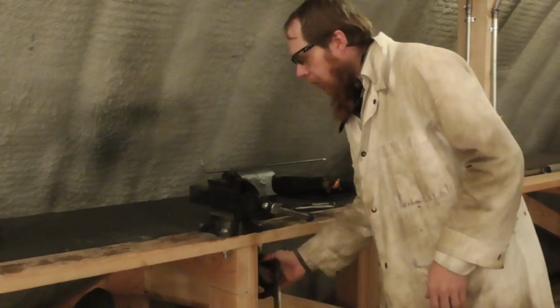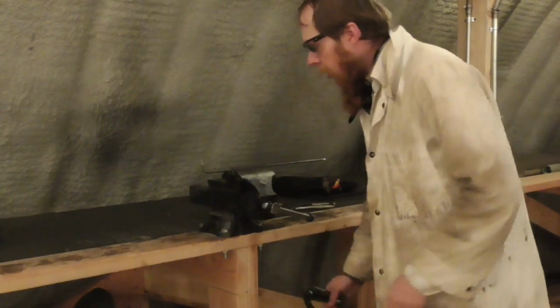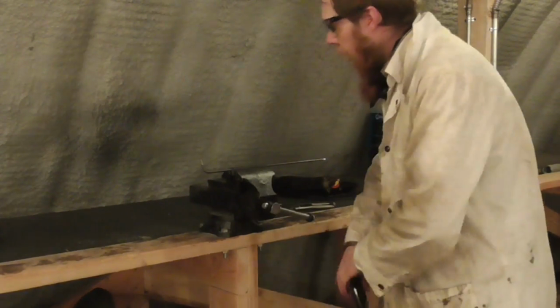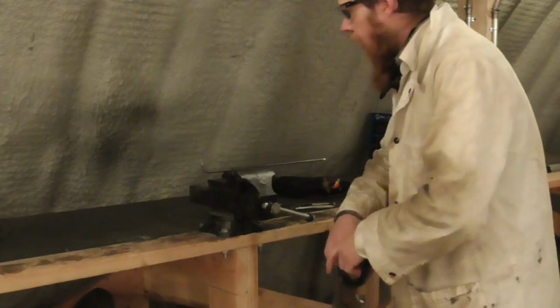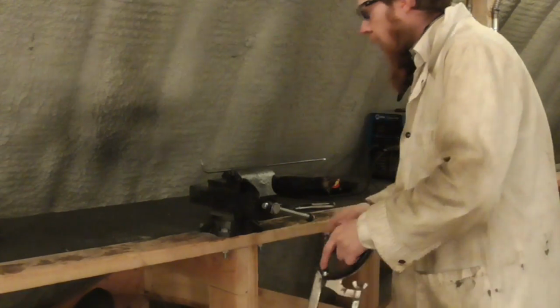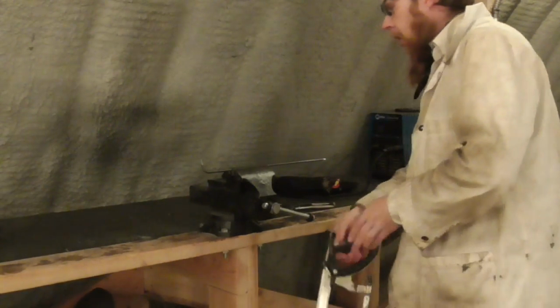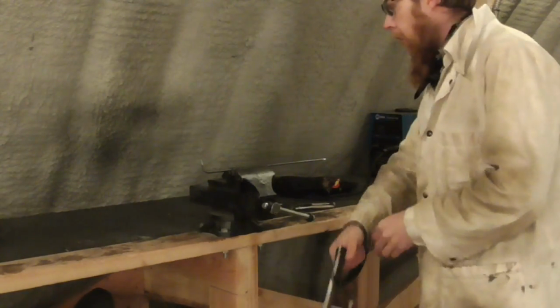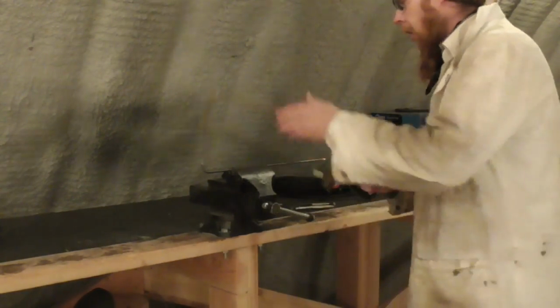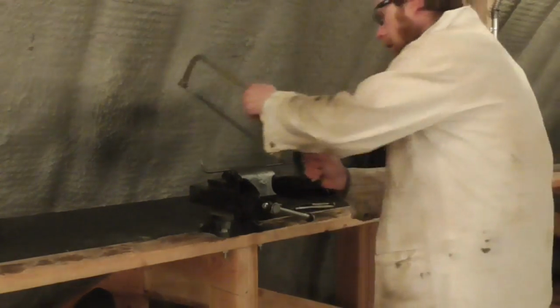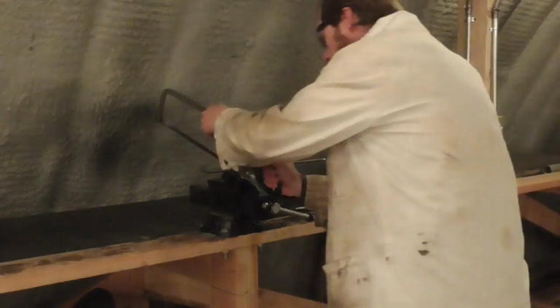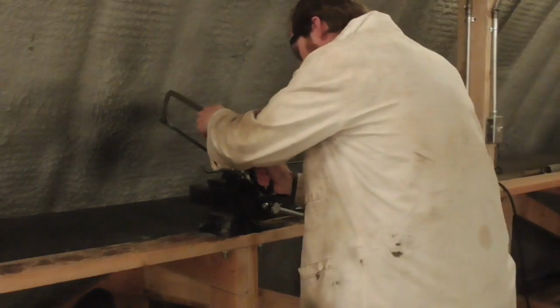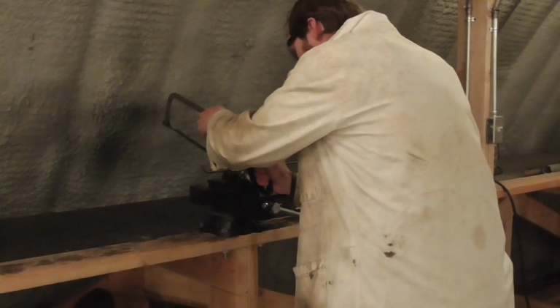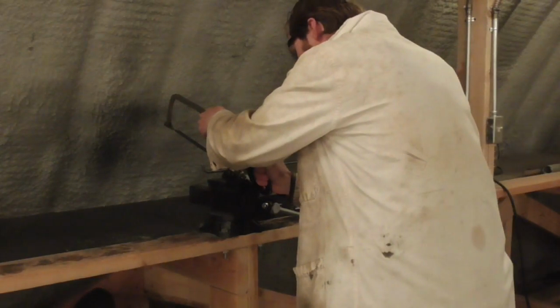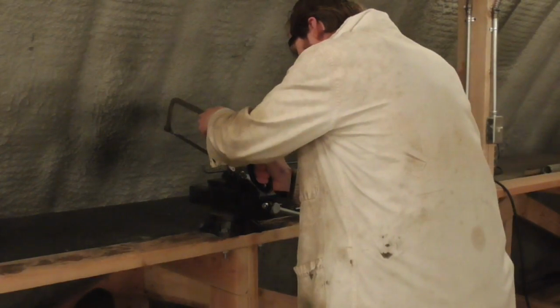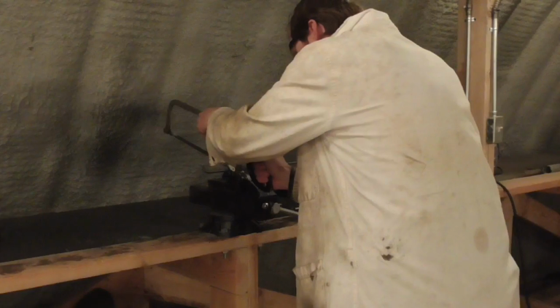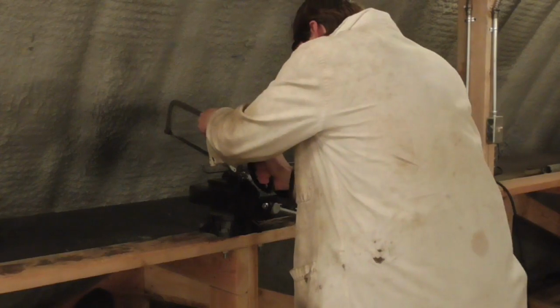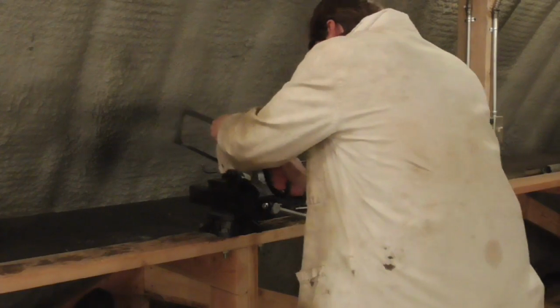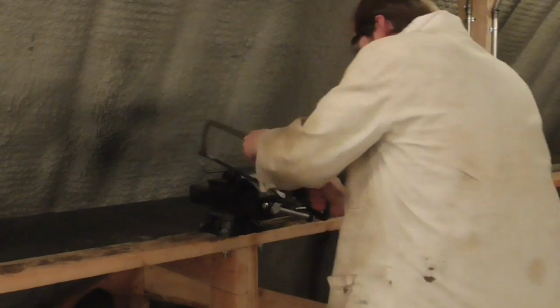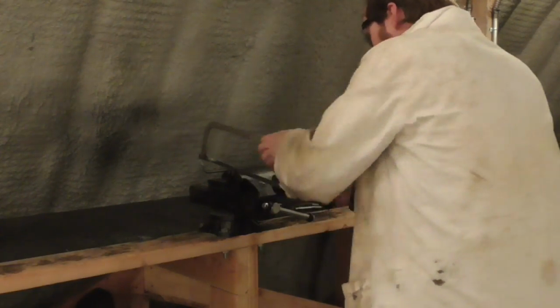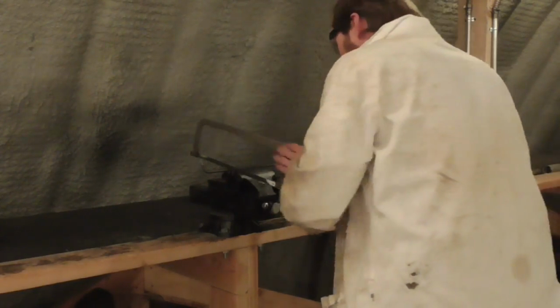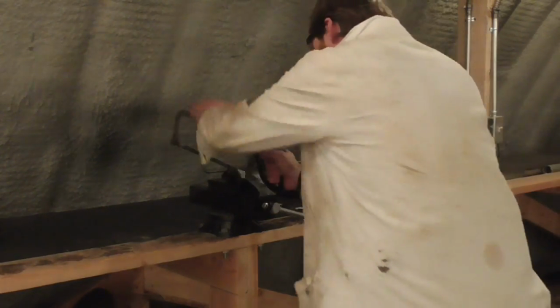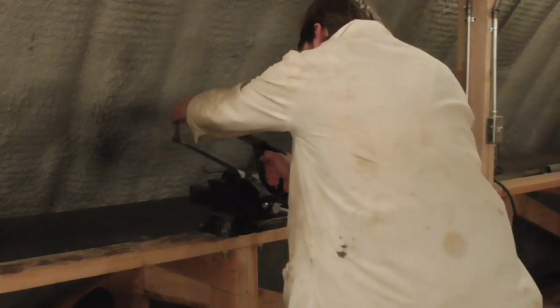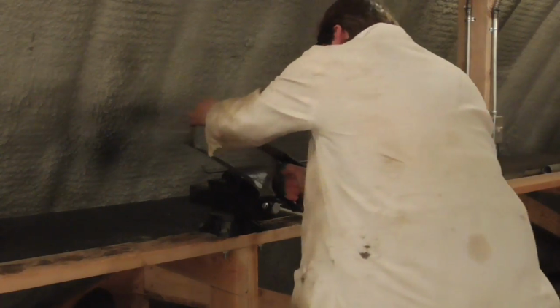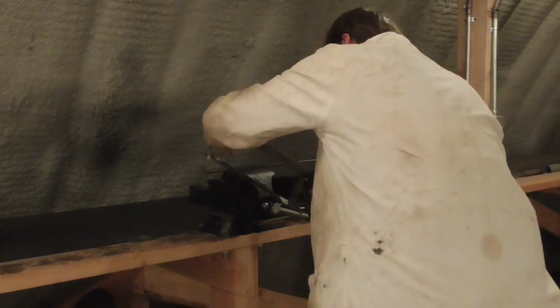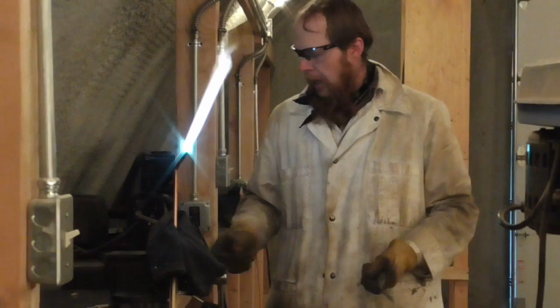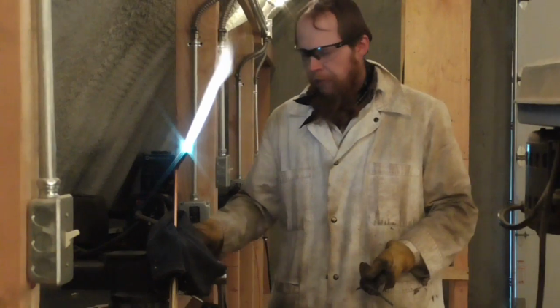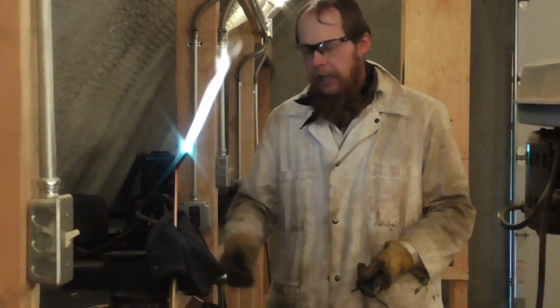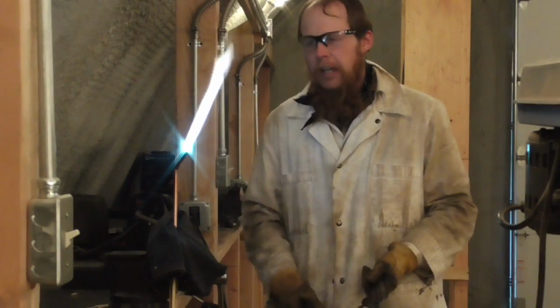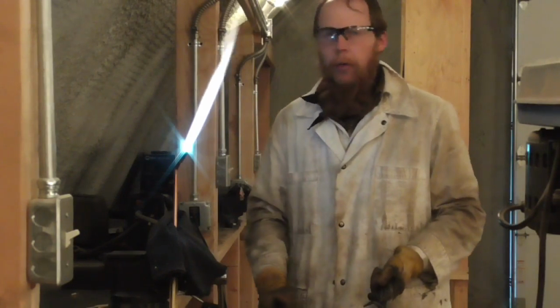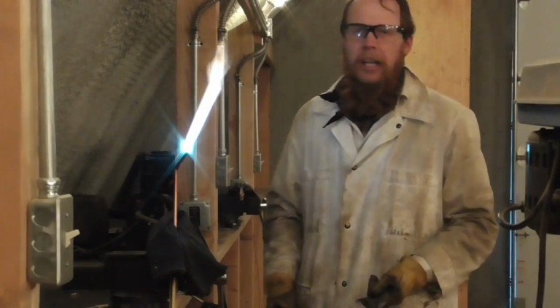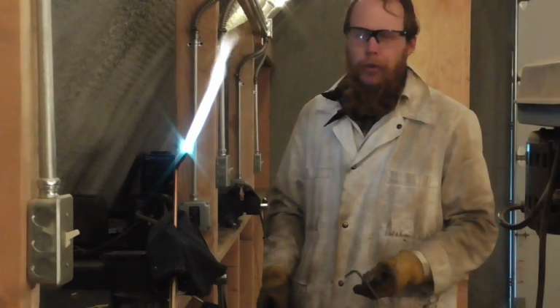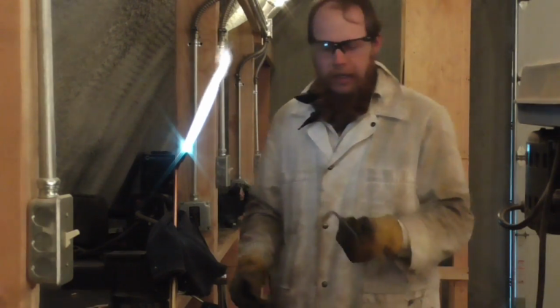We'll go ahead and cut that off. And finally, I'm going to want to heat treat it.